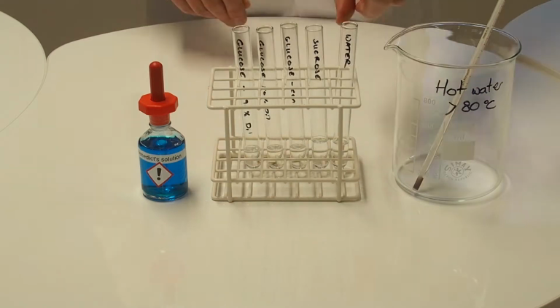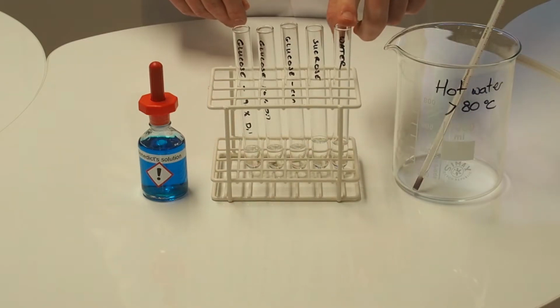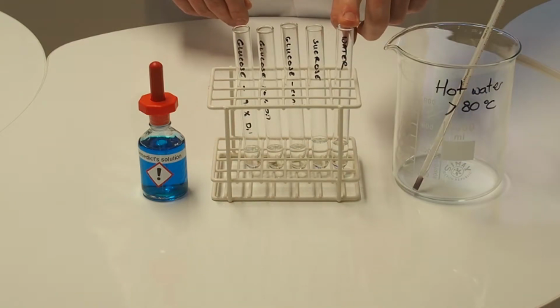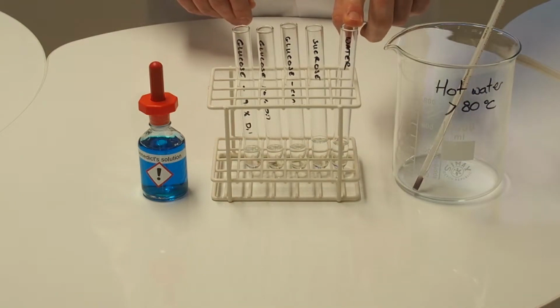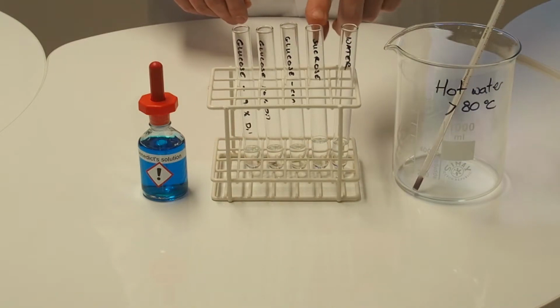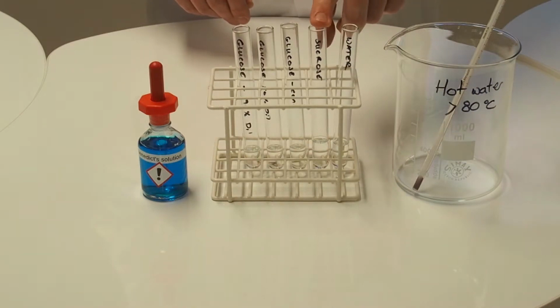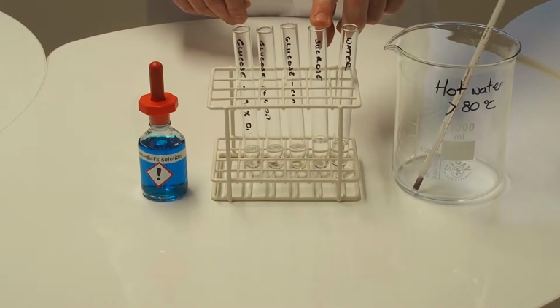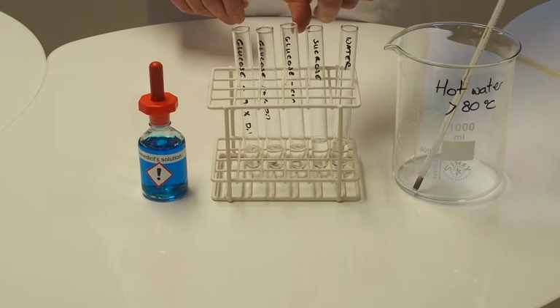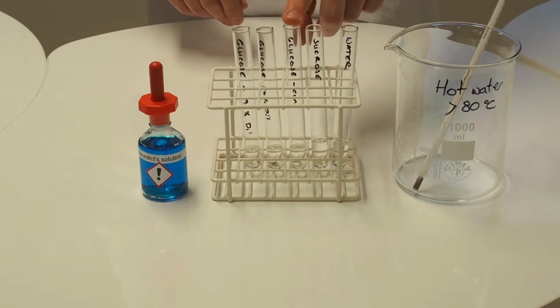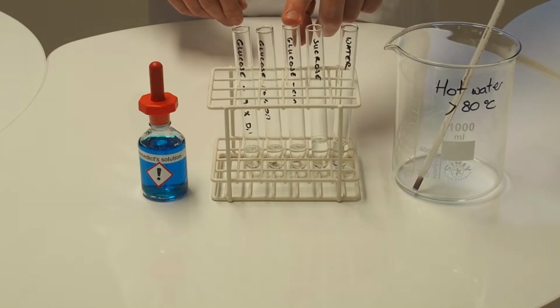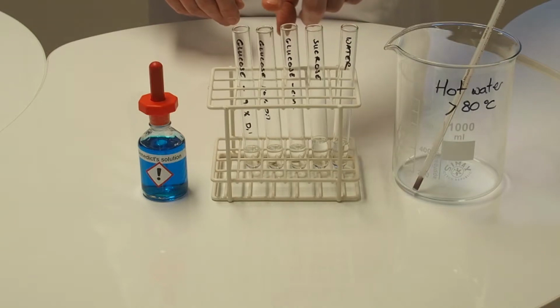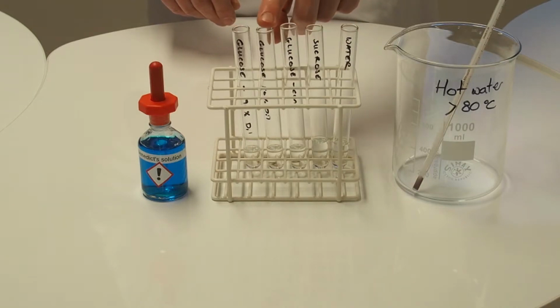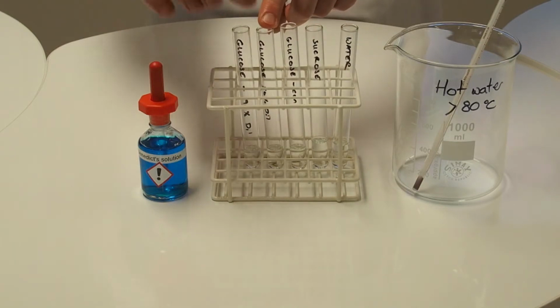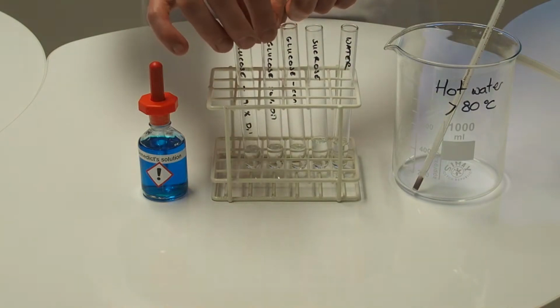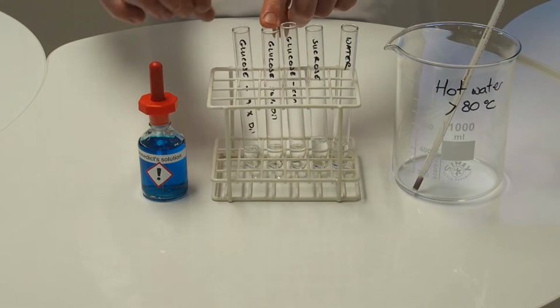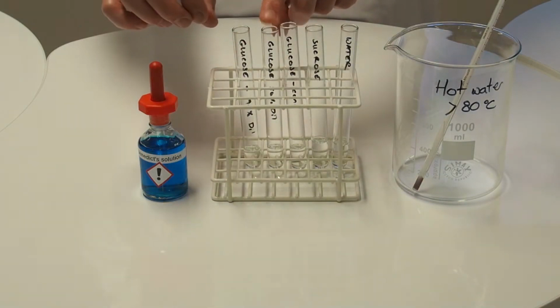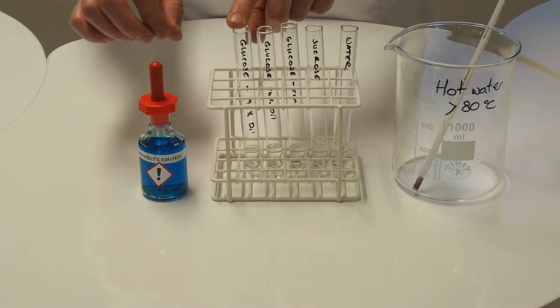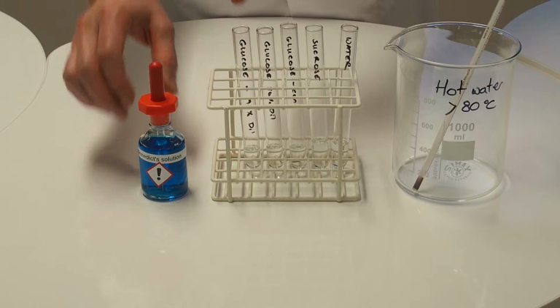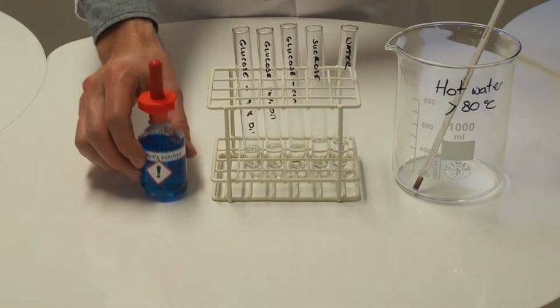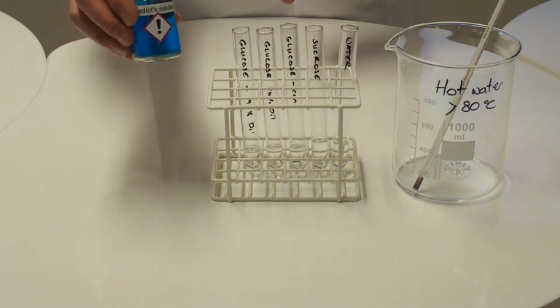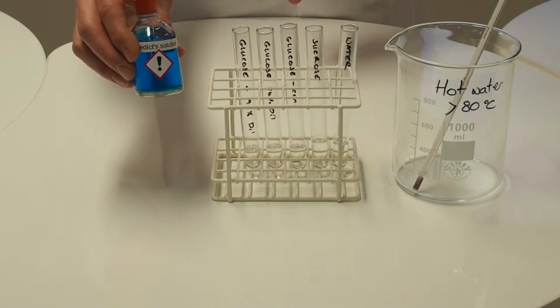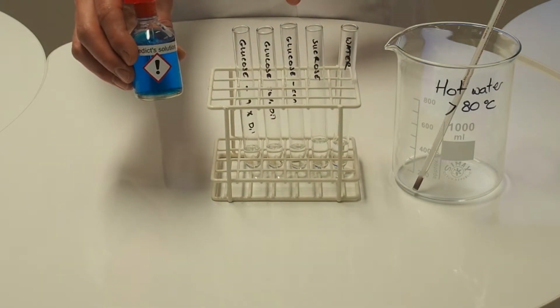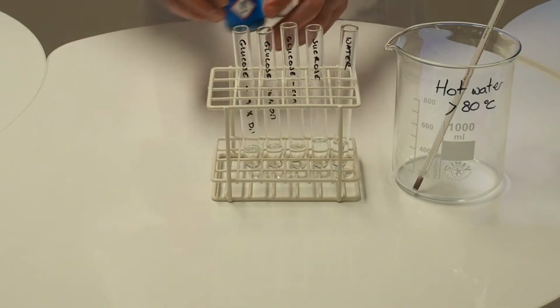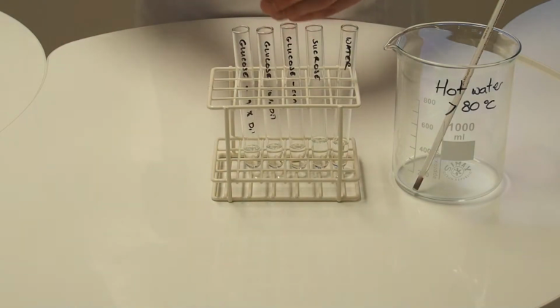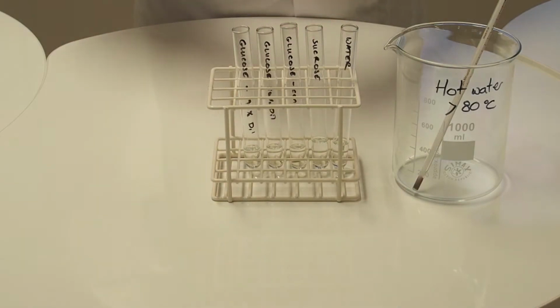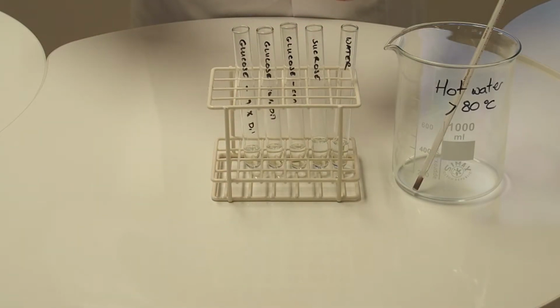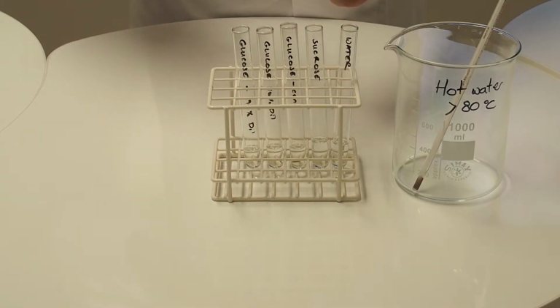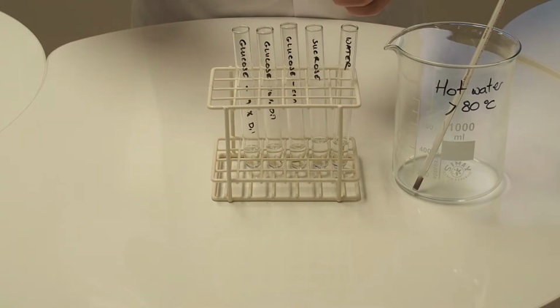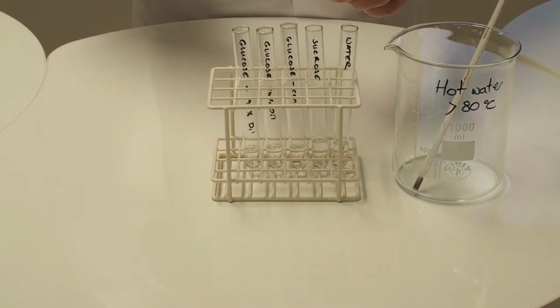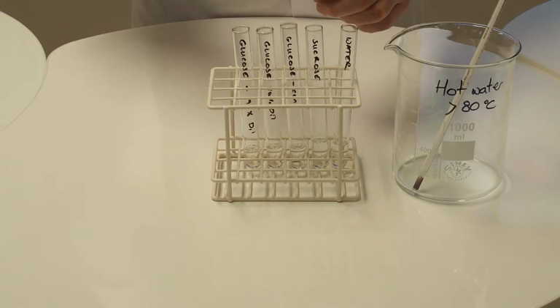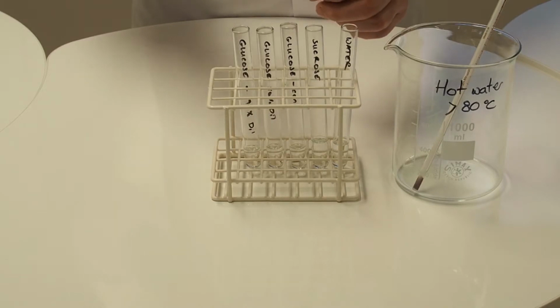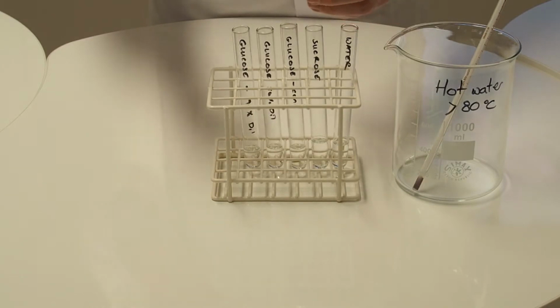Here we have five different tubes with different test substances. We've got some water as a negative control, some sucrose — ordinary table sugar — and then we've got three different dilutions of glucose, and we're going to add an approximately equal volume of Benedict's reagent to each tube.